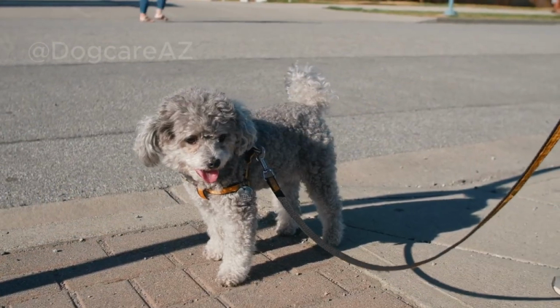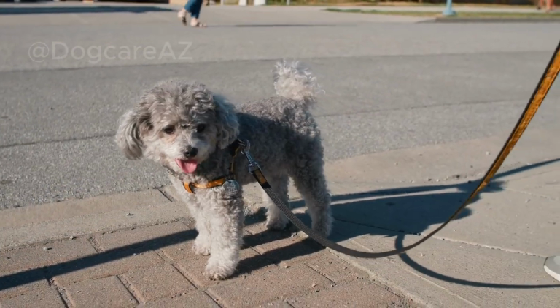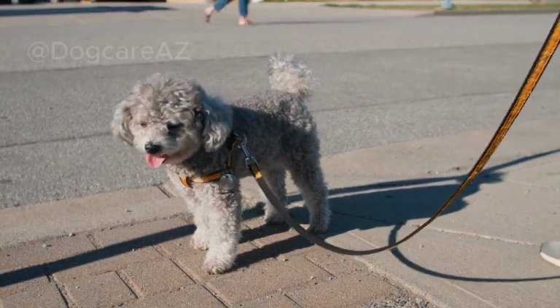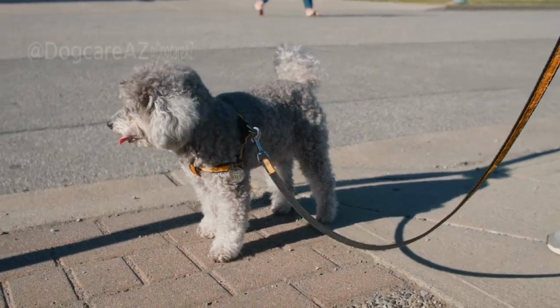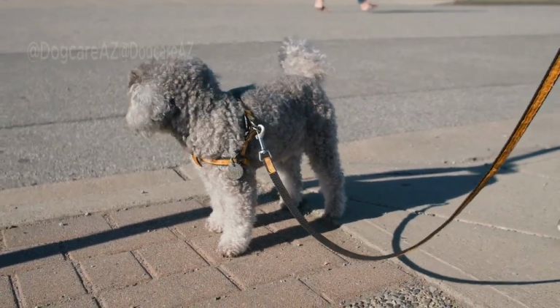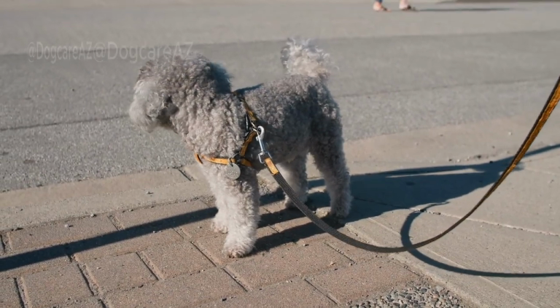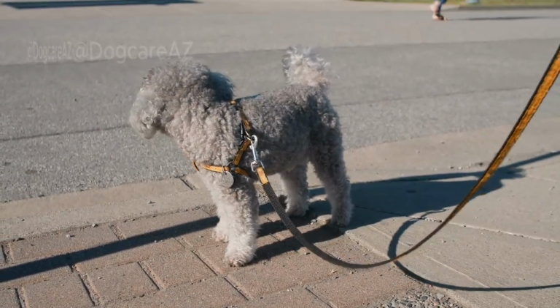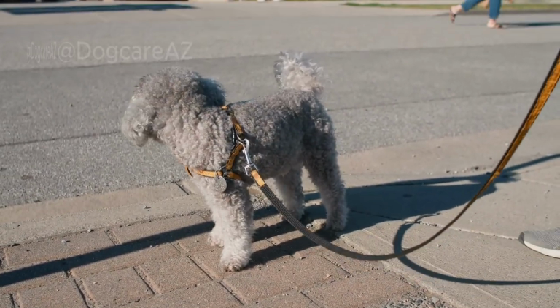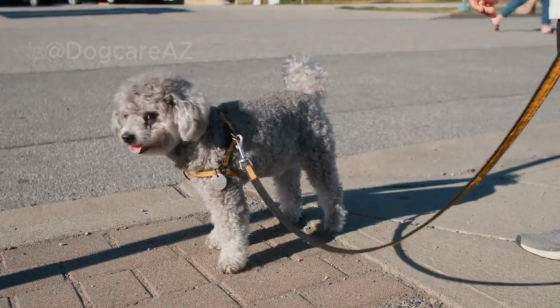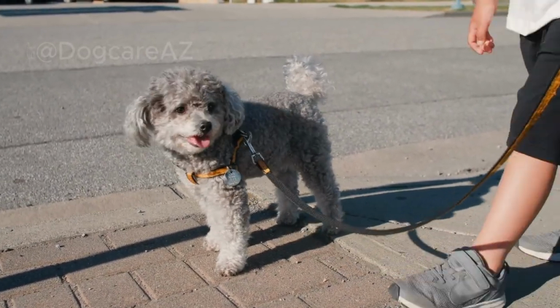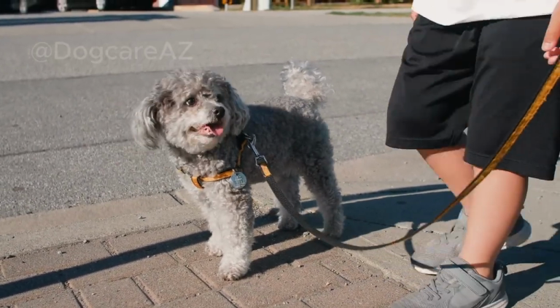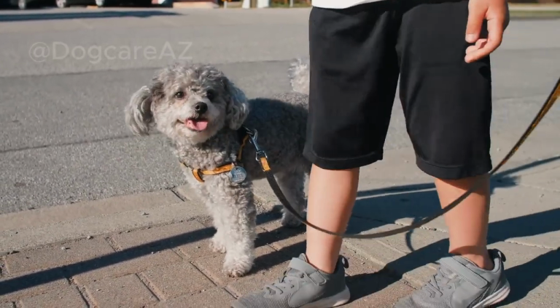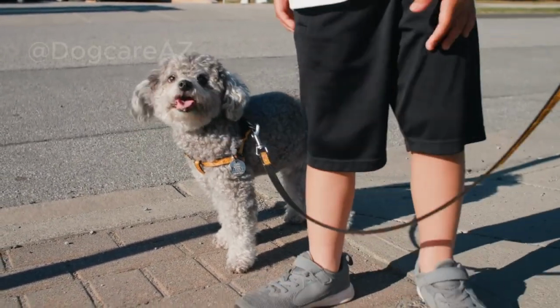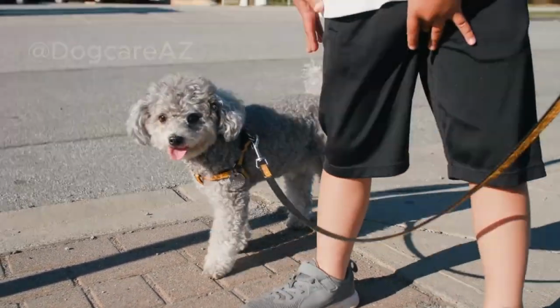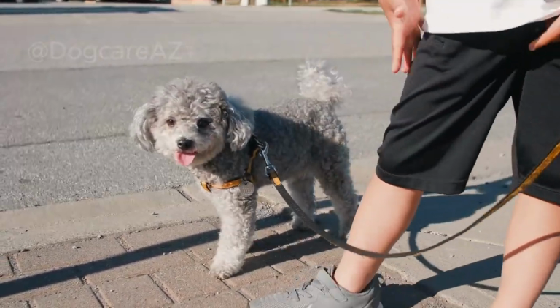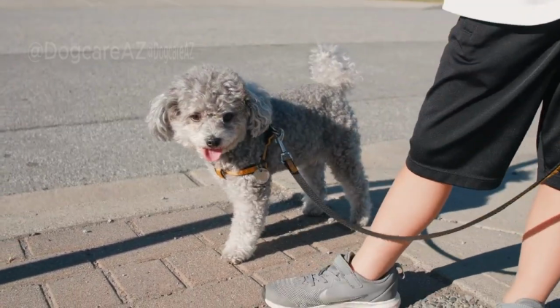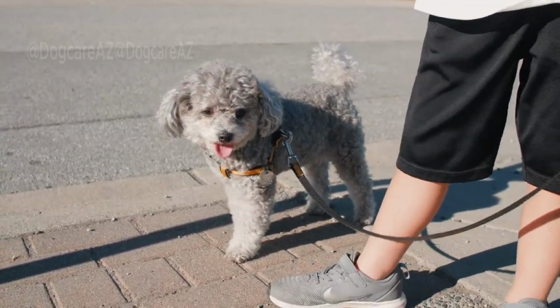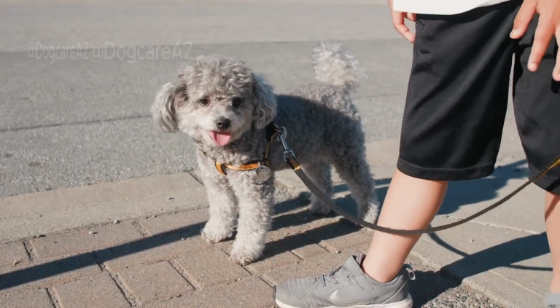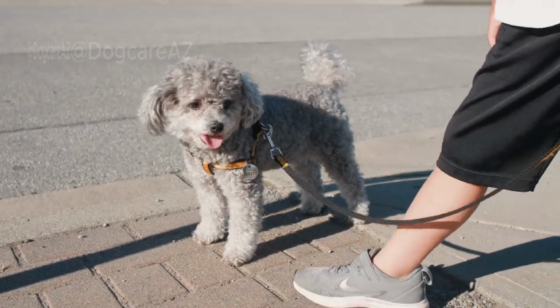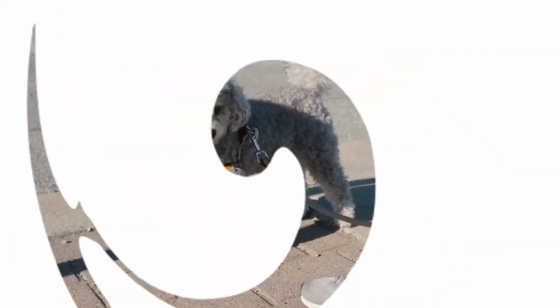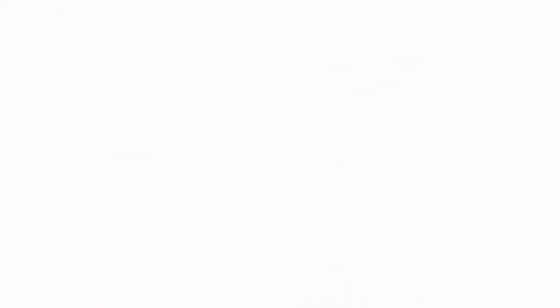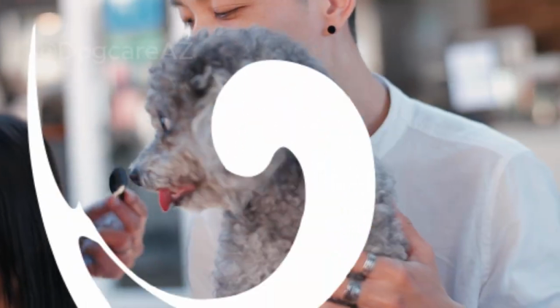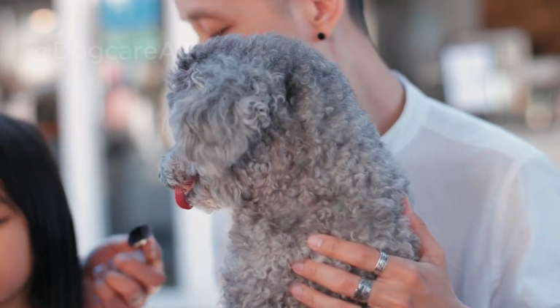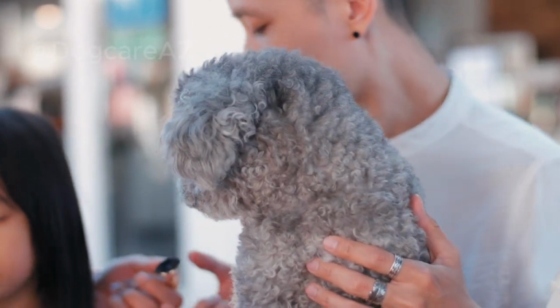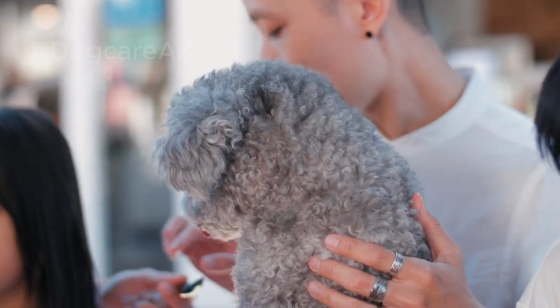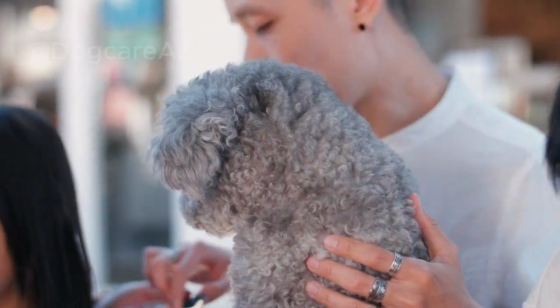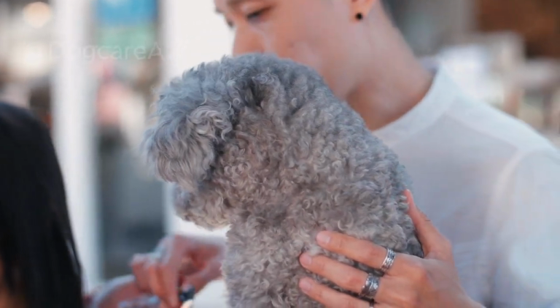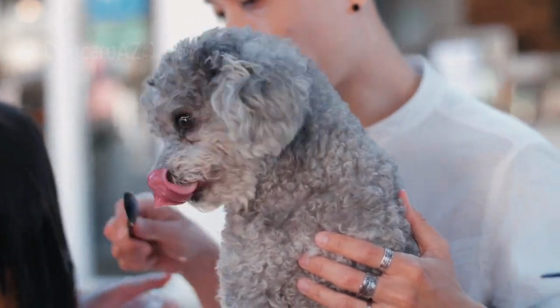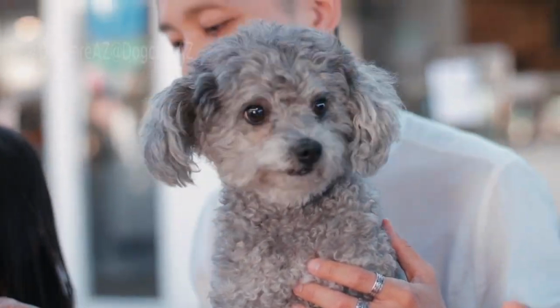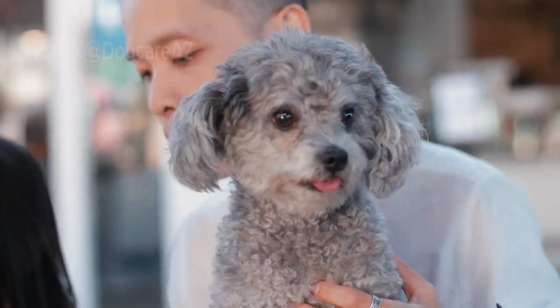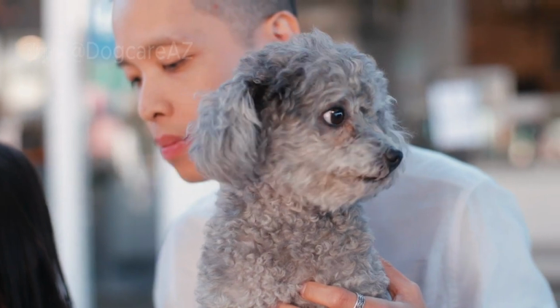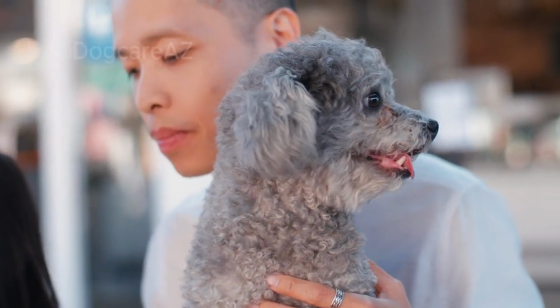Remember, communication goes beyond words. Thank you for watching our video on understanding dog body language. We hope you found it informative and helpful in deciphering your furry friend's signals.